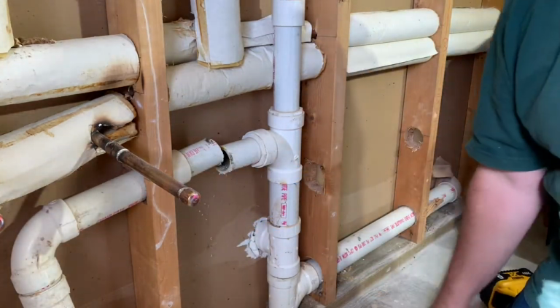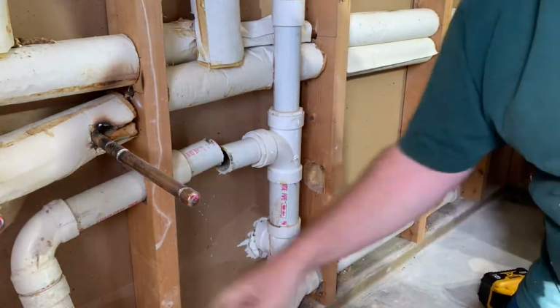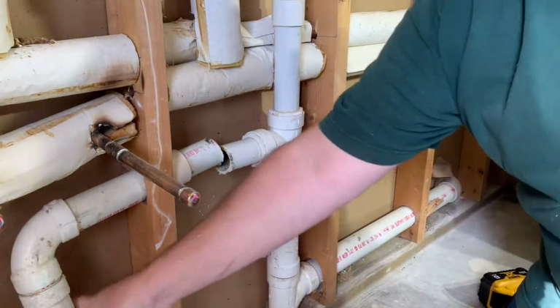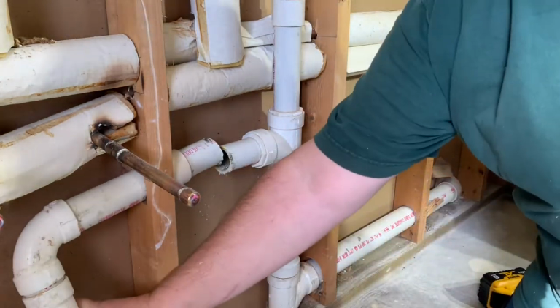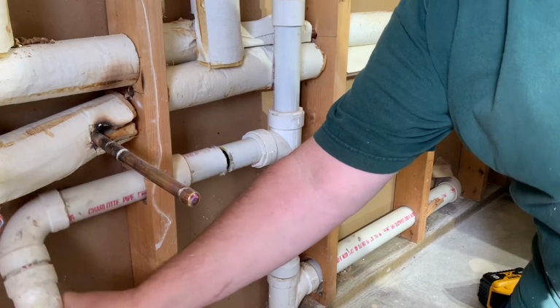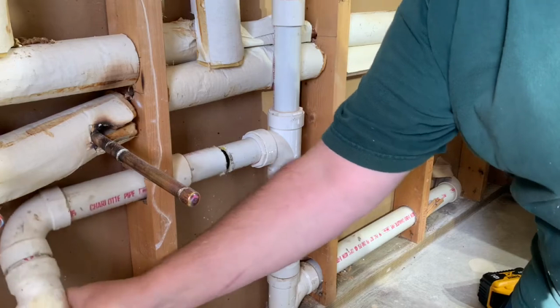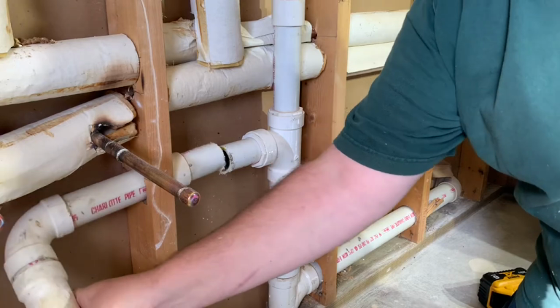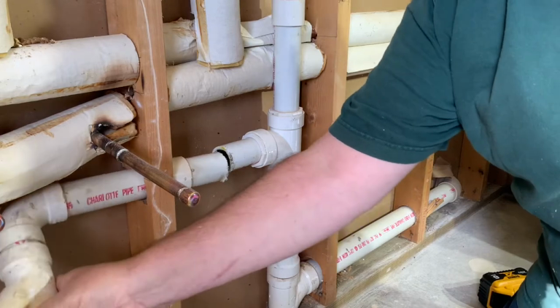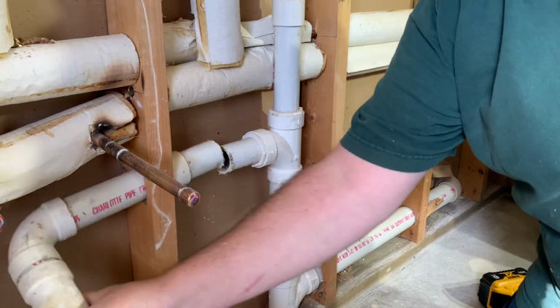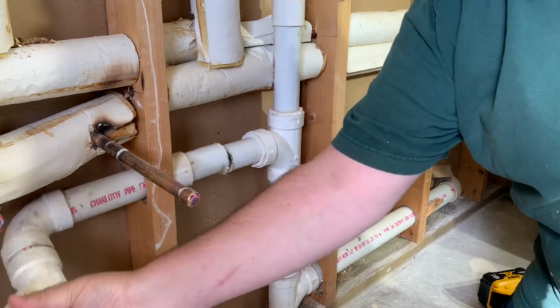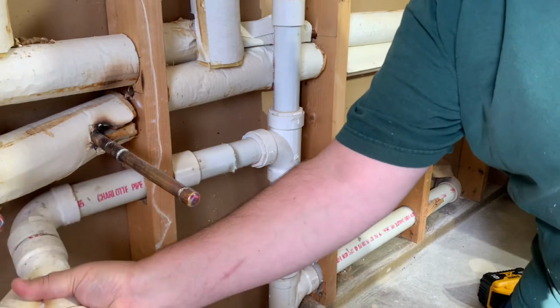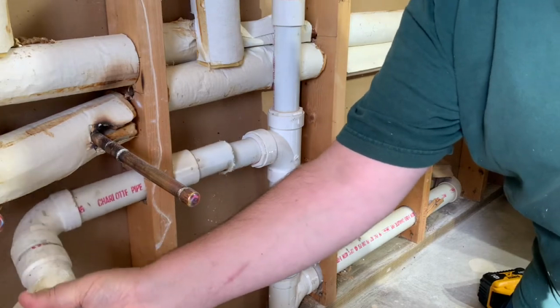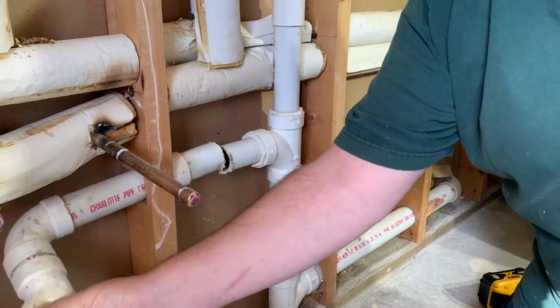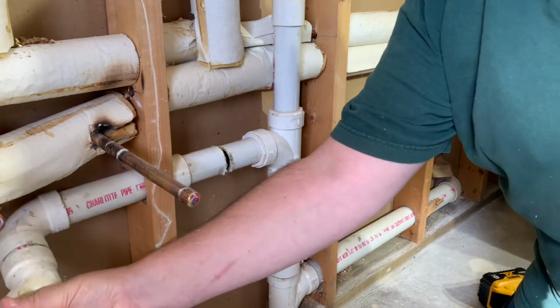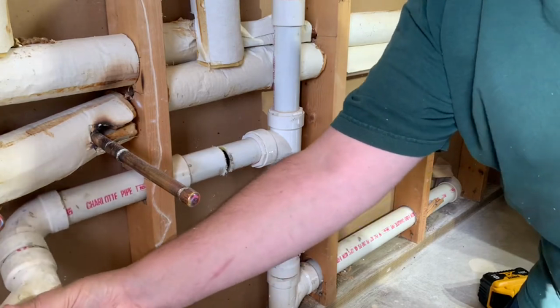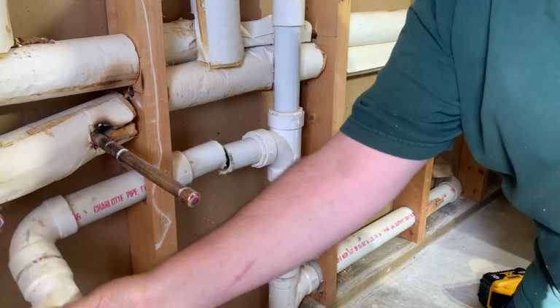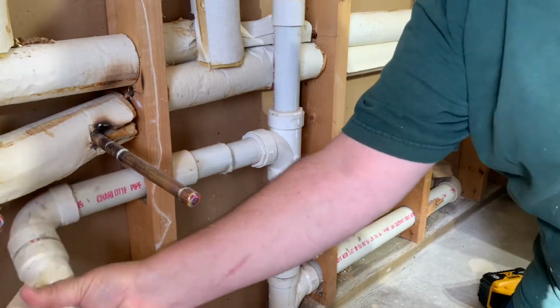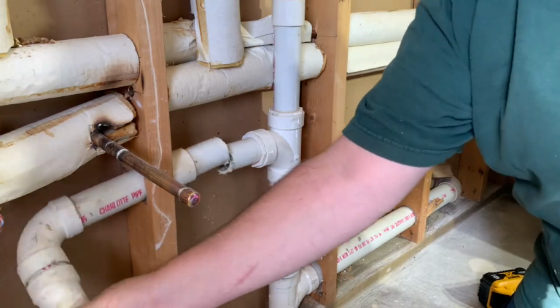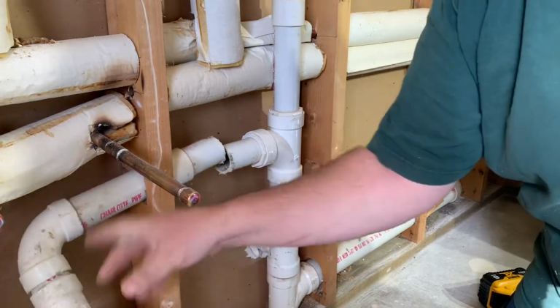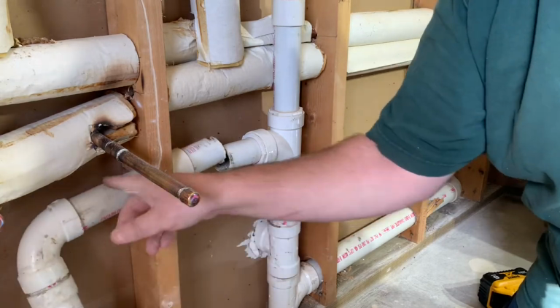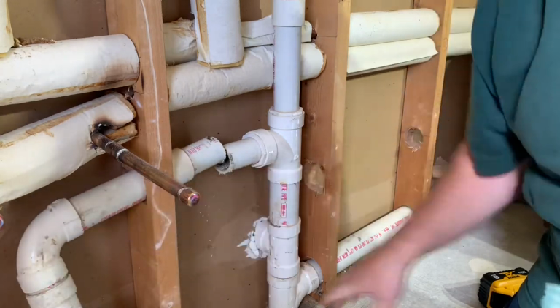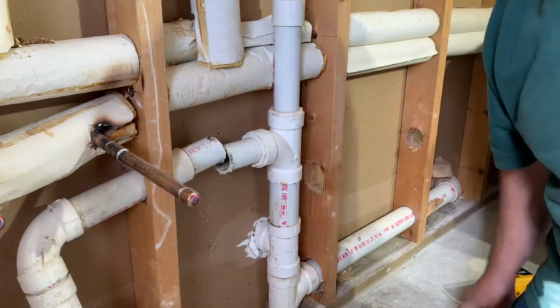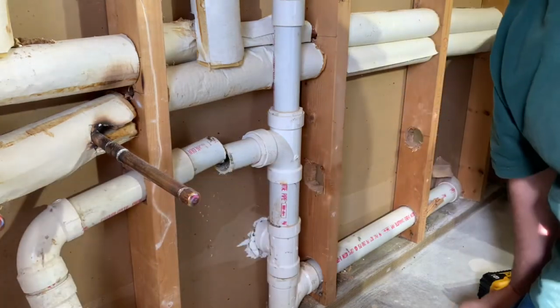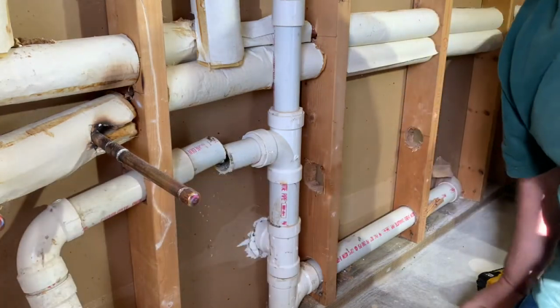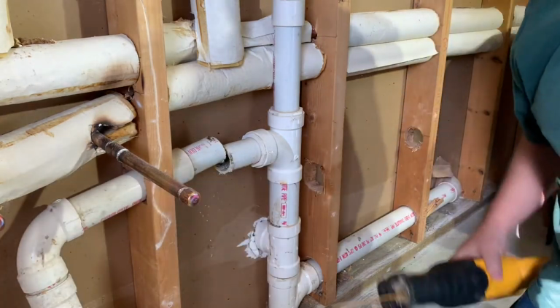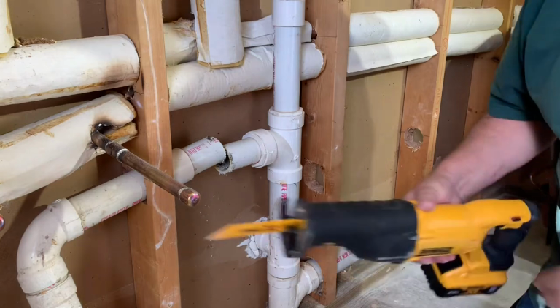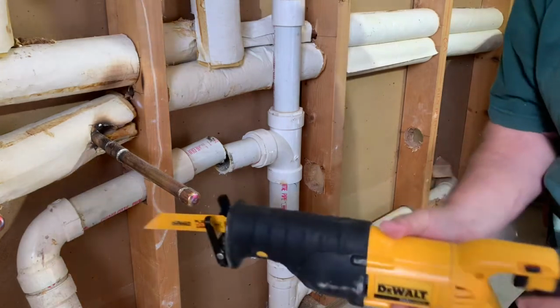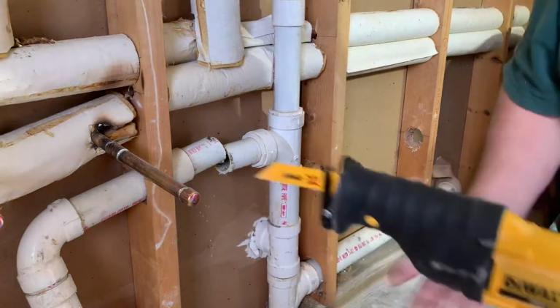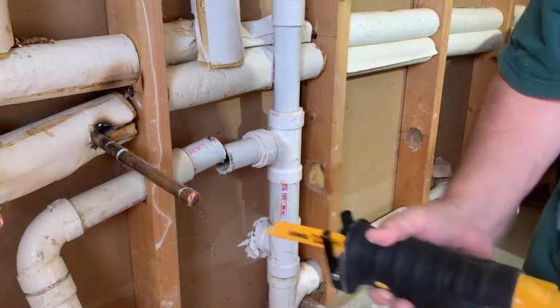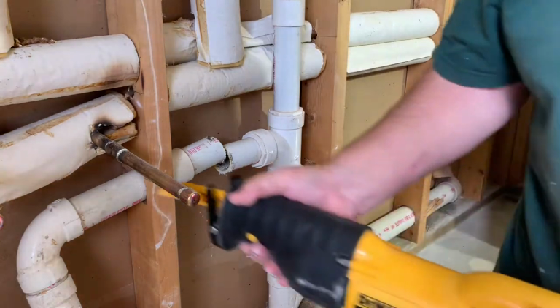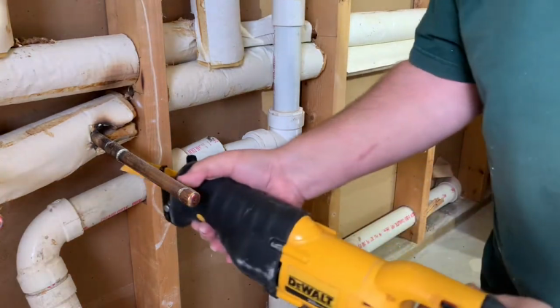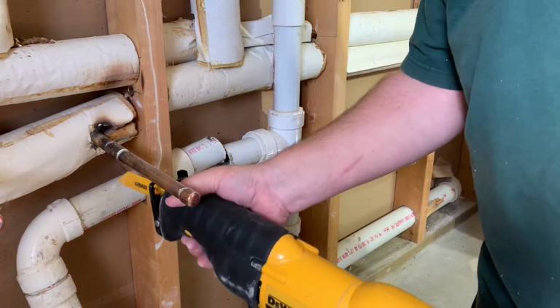I'm just going to remove this old piece, hopefully. It's not going to fit through, so I'm going to have to cut this piece off over here. This one we don't care about as much.